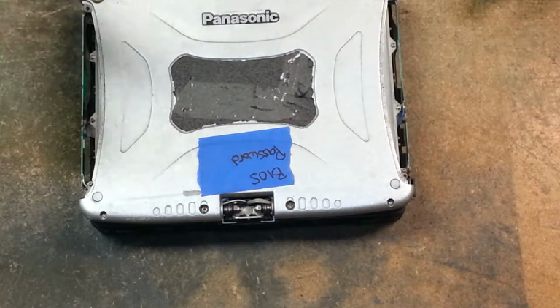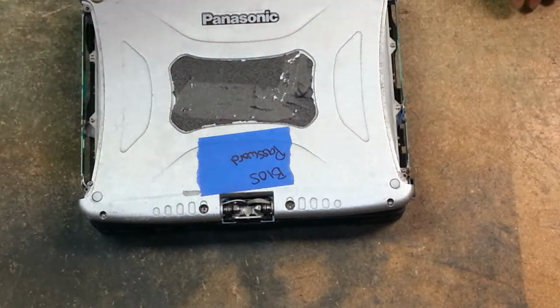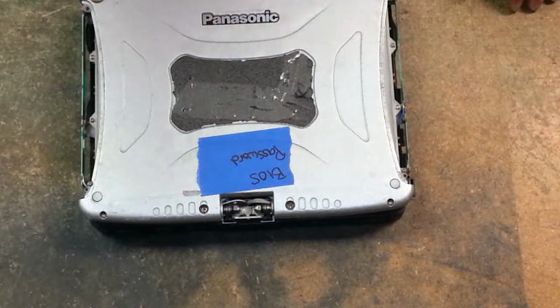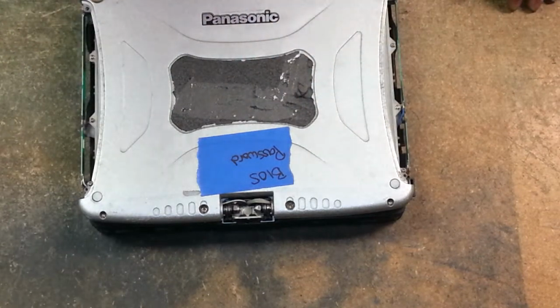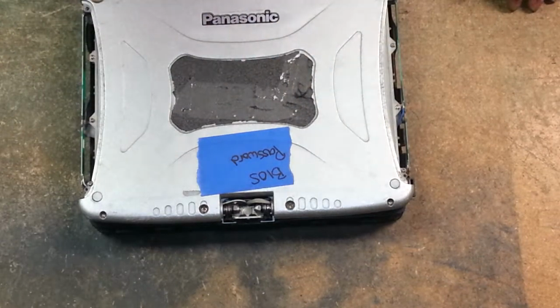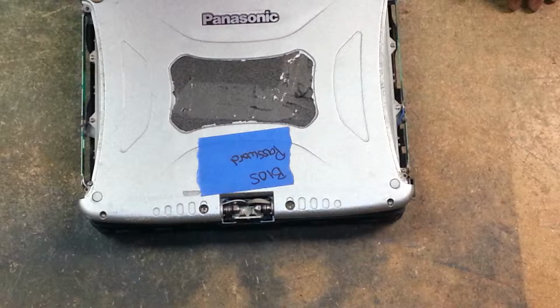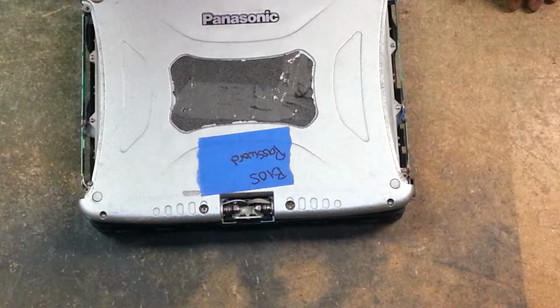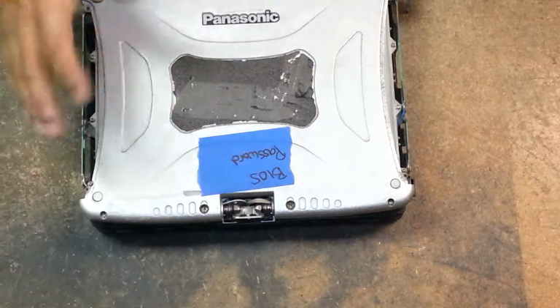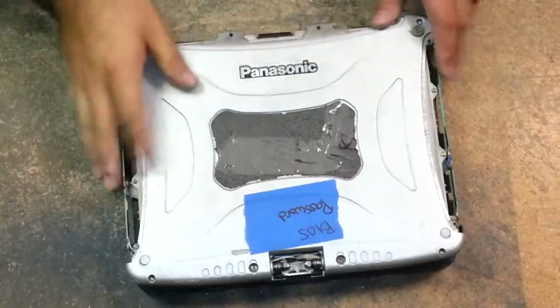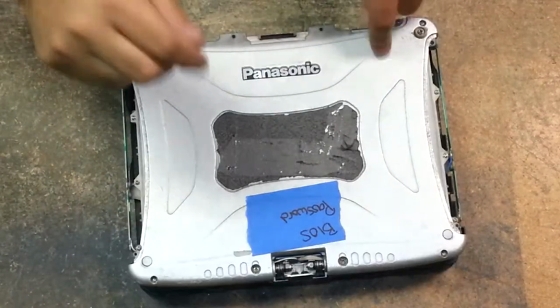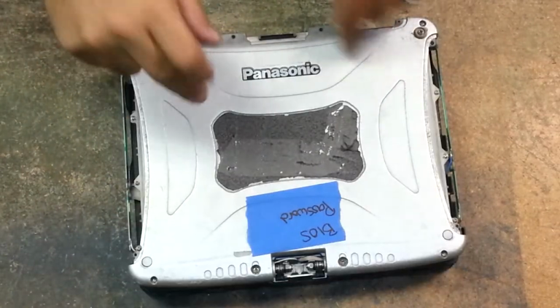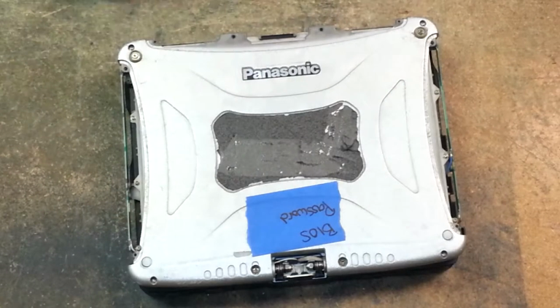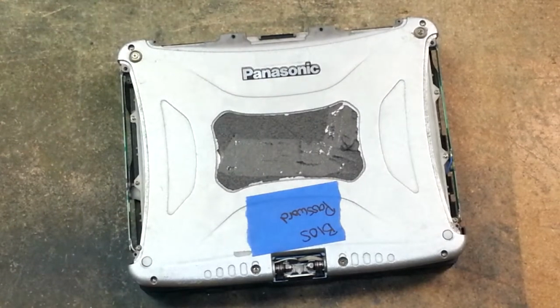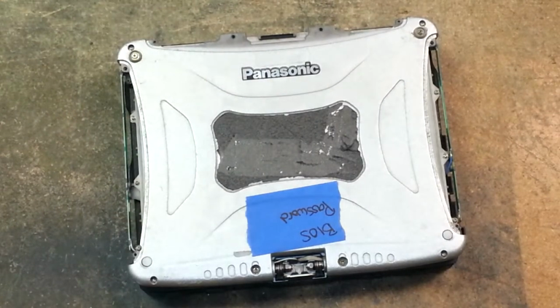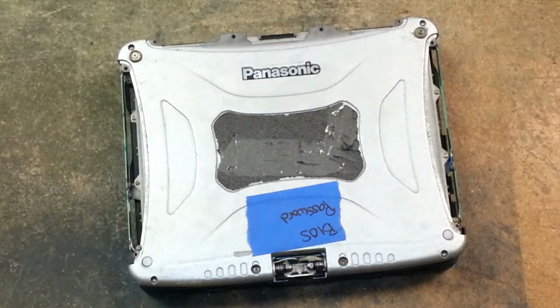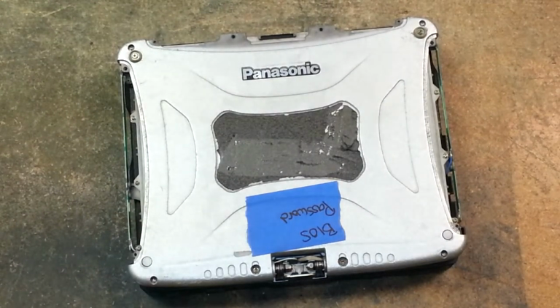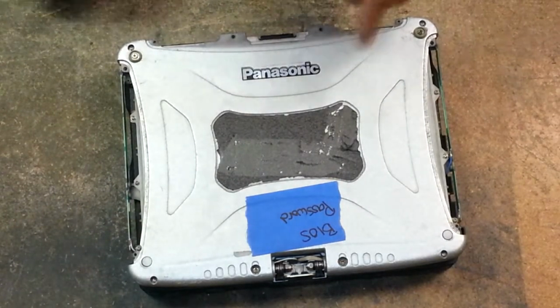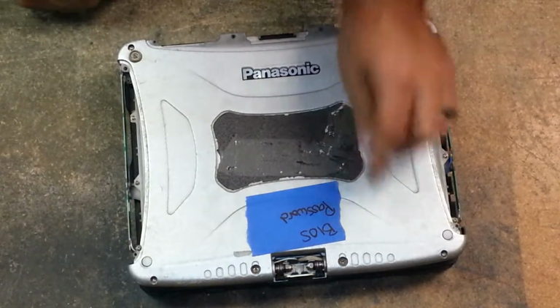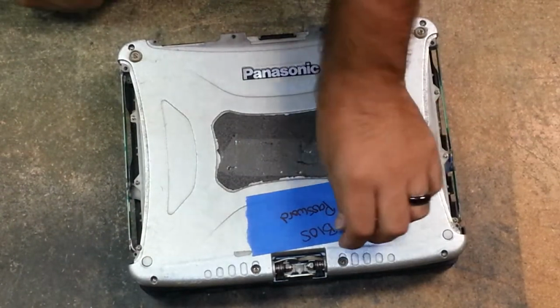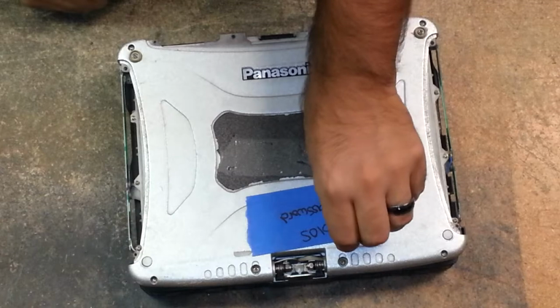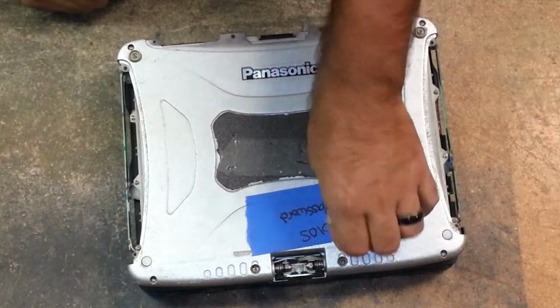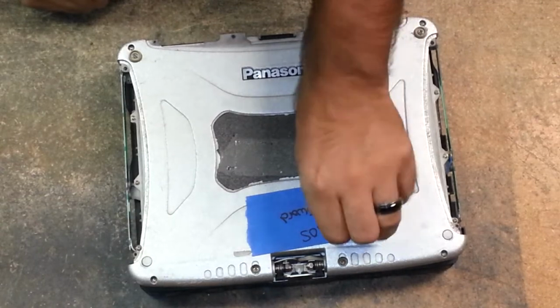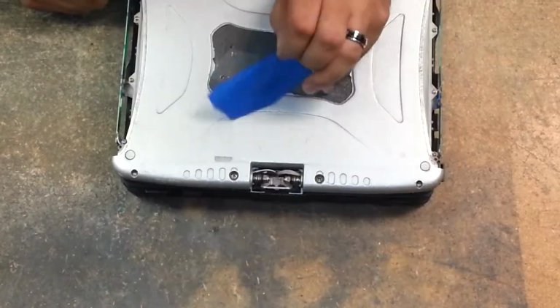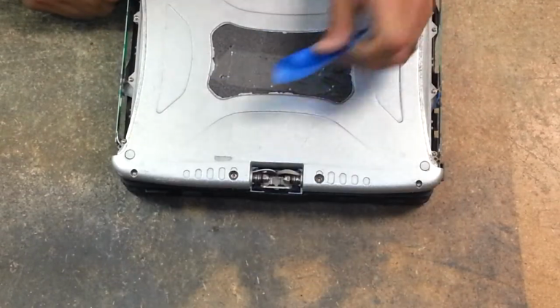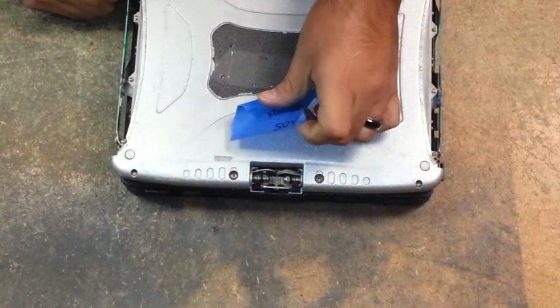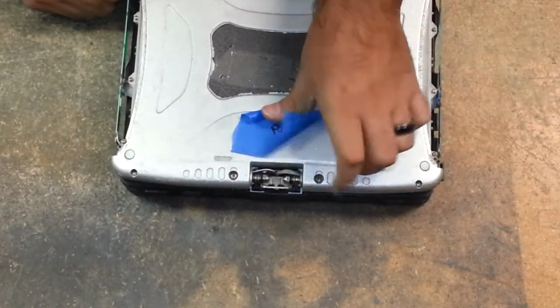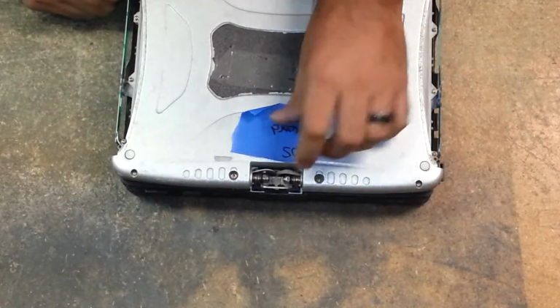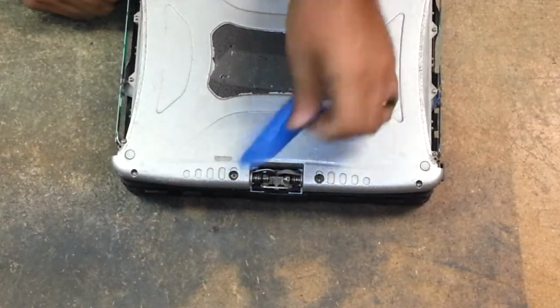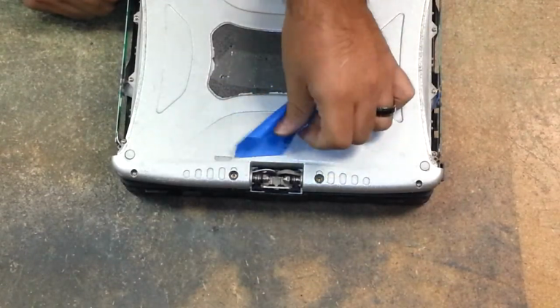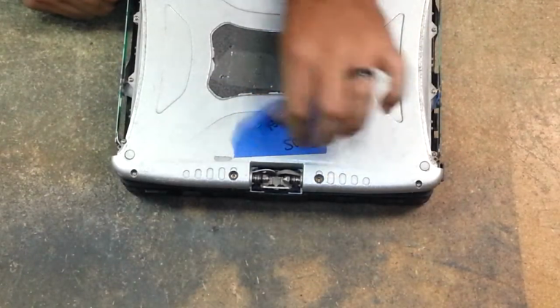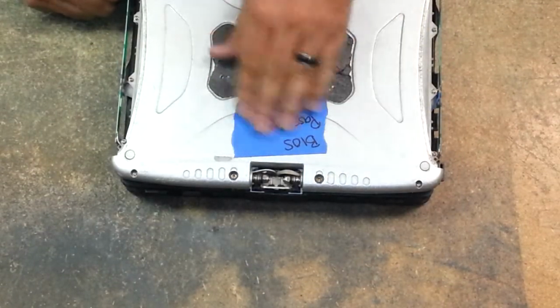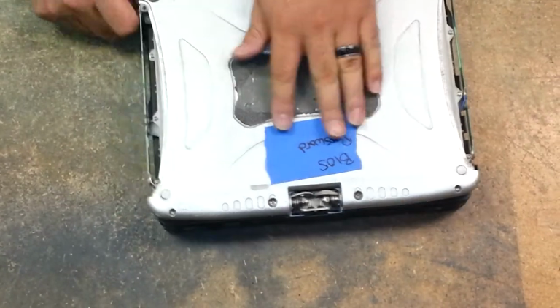Thanks for watching, hope this helps. Again, replace the lid if it's broken, smashed, cracked, or has a hole in it. Thanks for watching again.